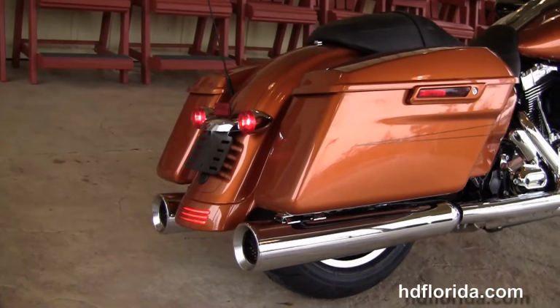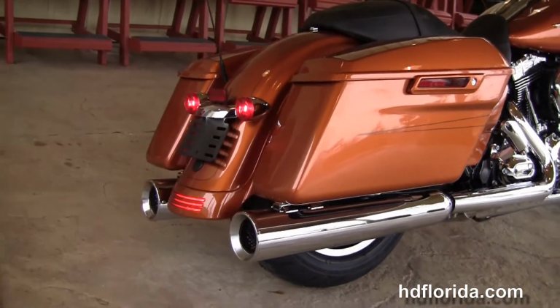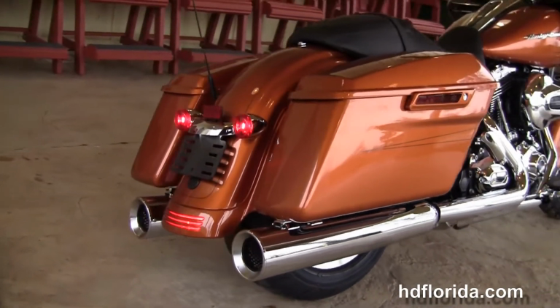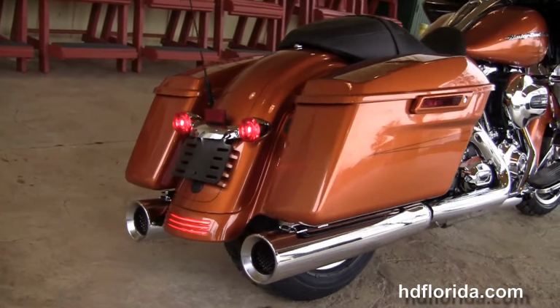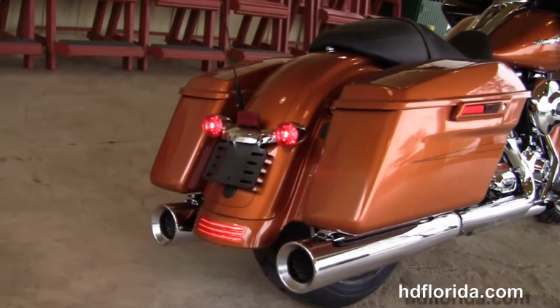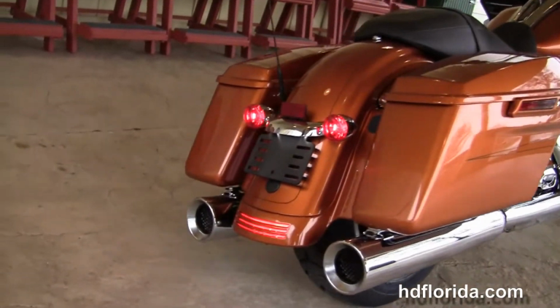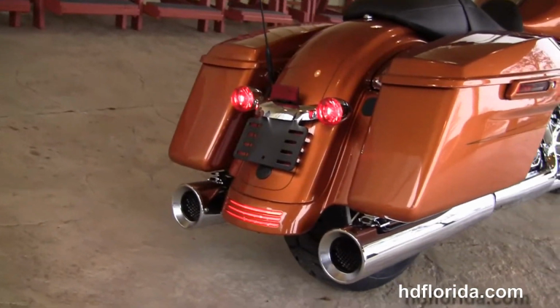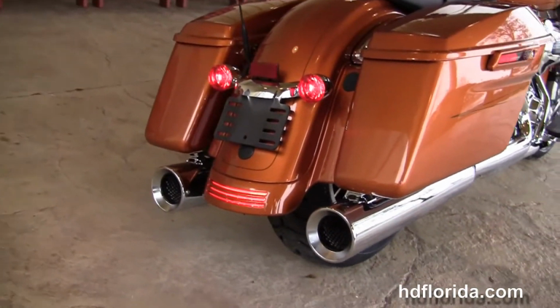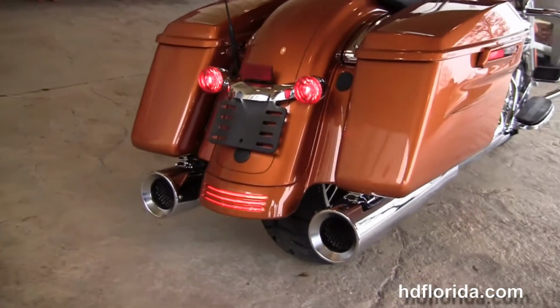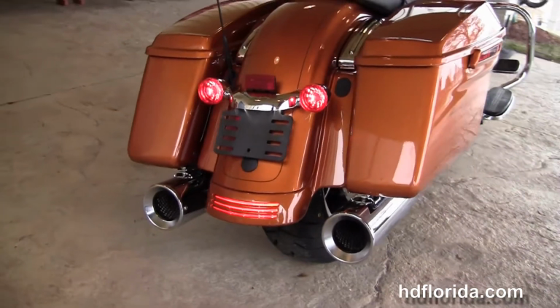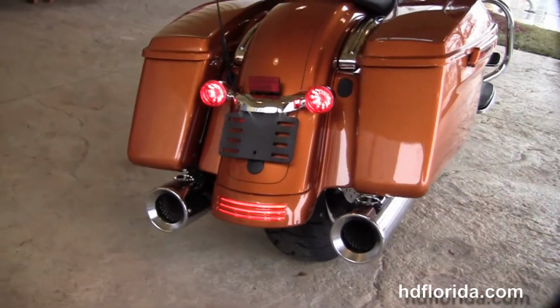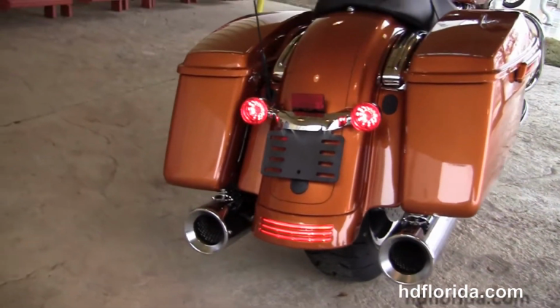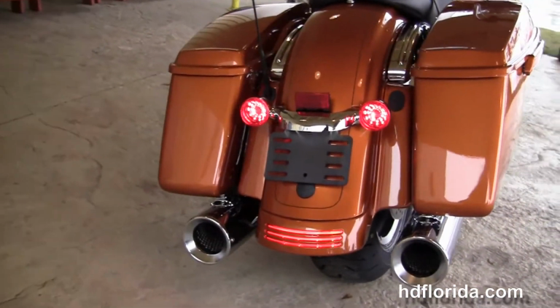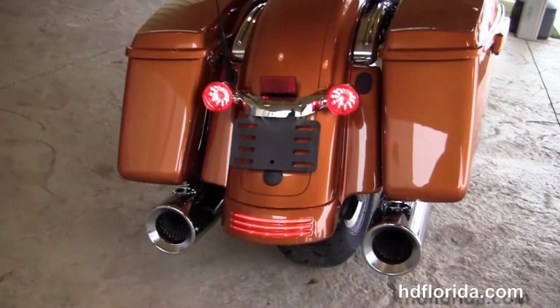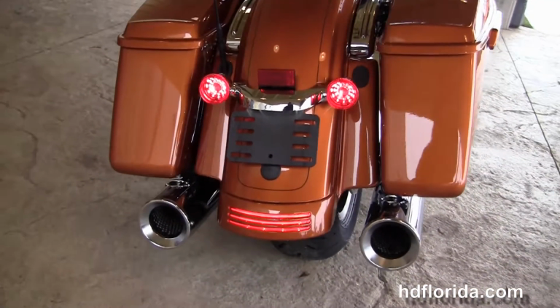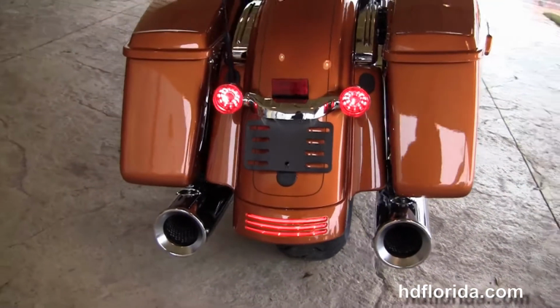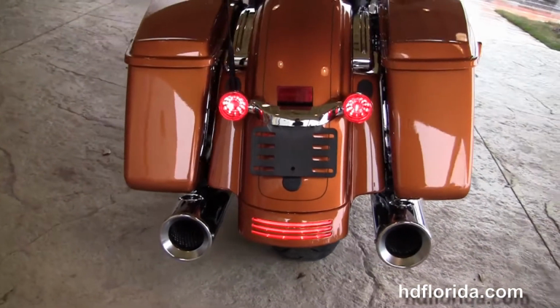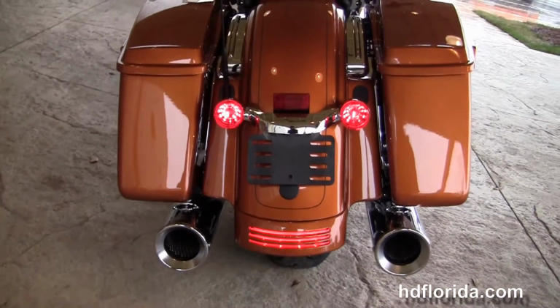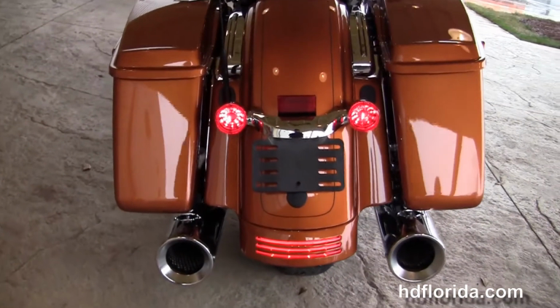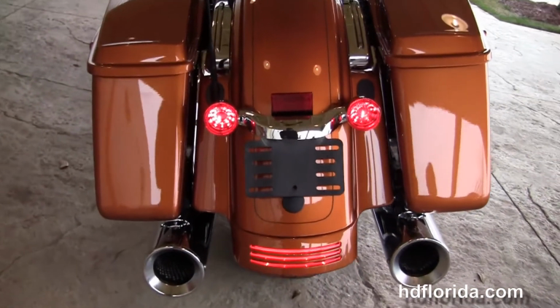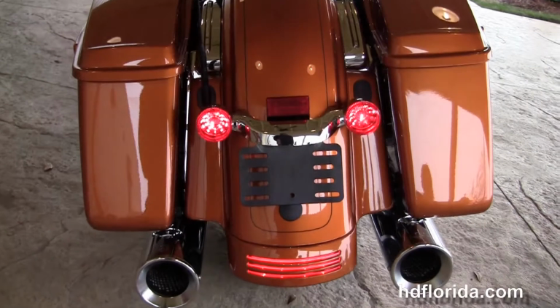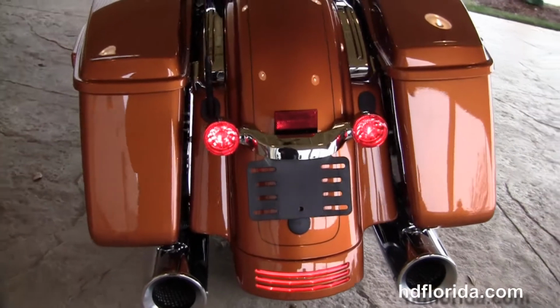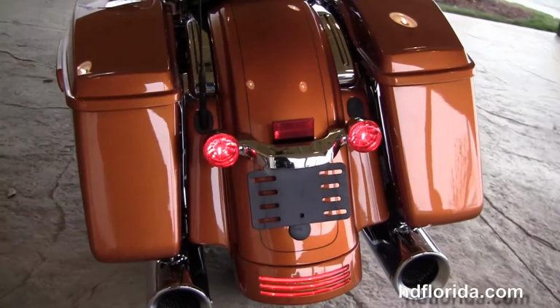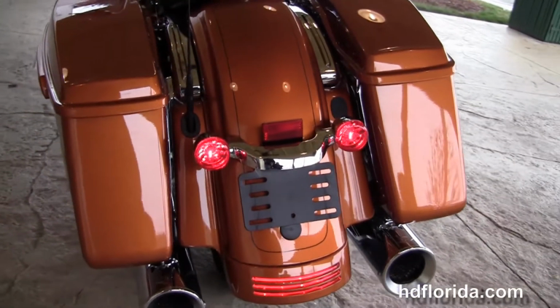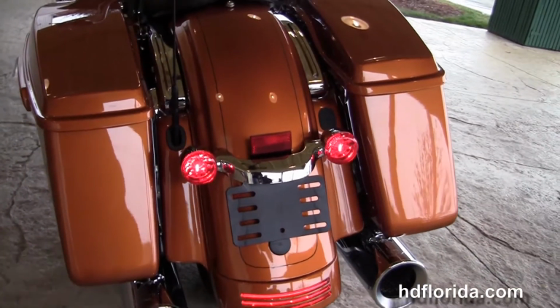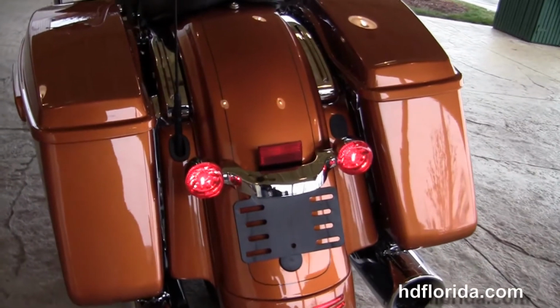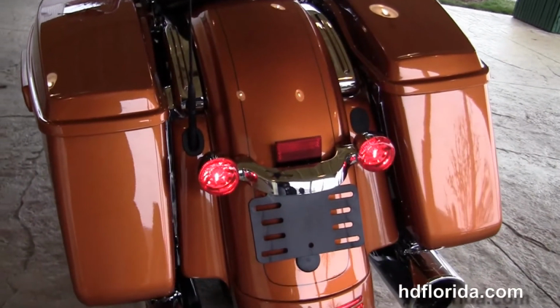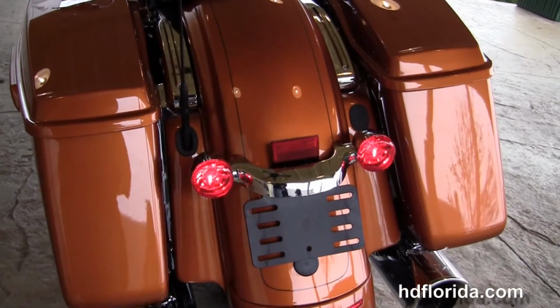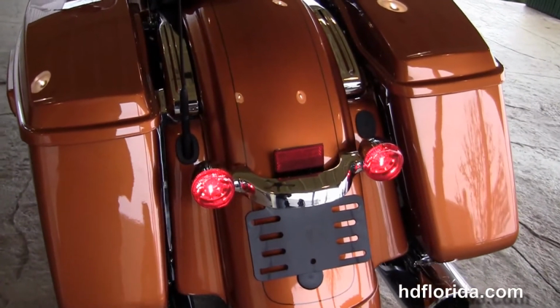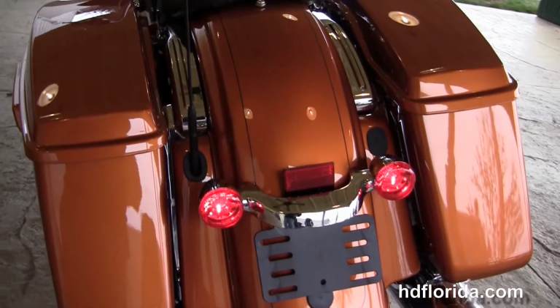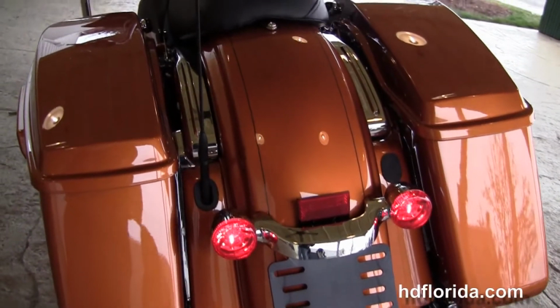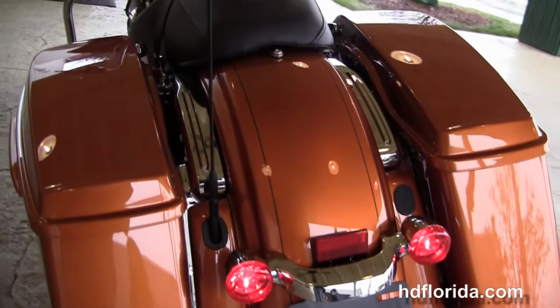Out back here, we've got the upgraded Cobra chrome slip-on mufflers tucked underneath the one-touch hard lock saddlebags. This bike has the hand-adjustable, low-profile rear suspension, integrated stop-tail turn lamps, and a custom filled-in rear fender.